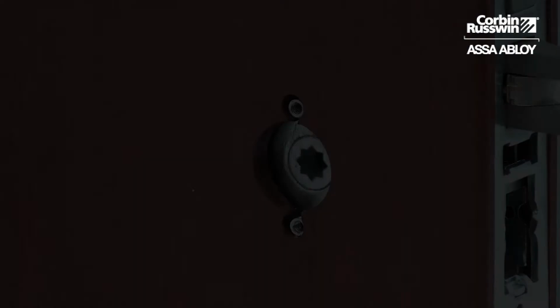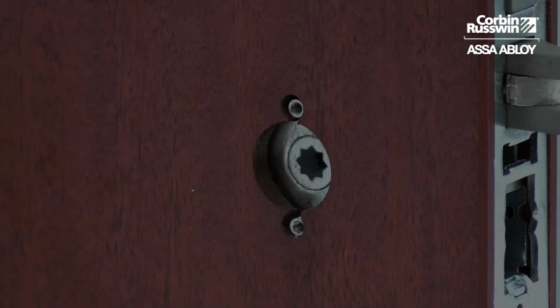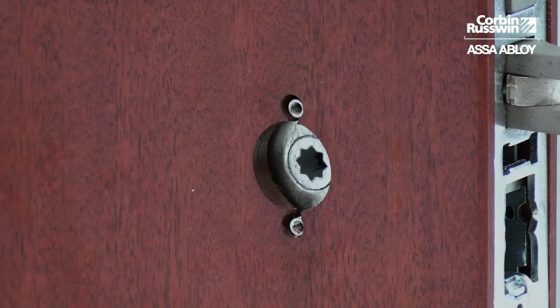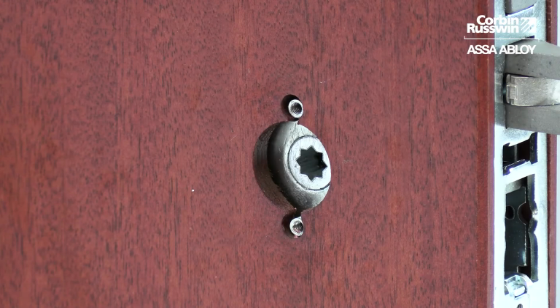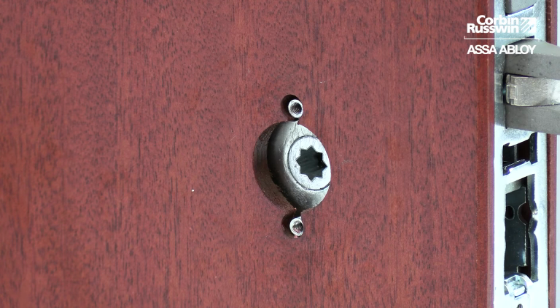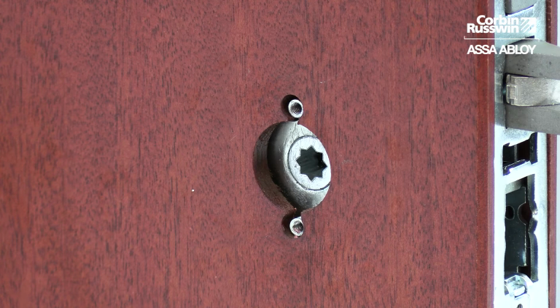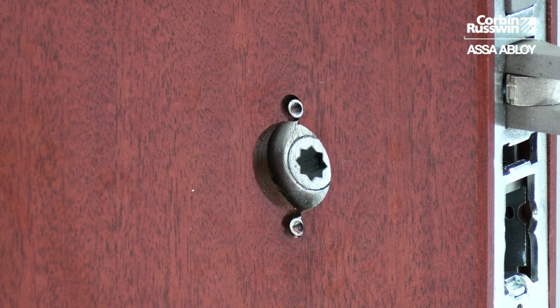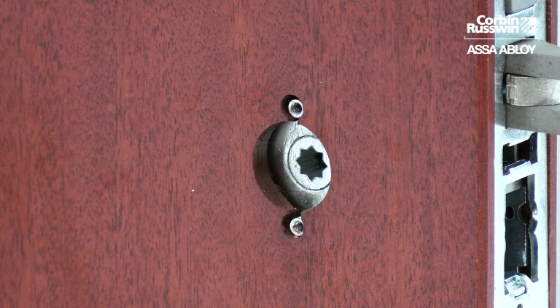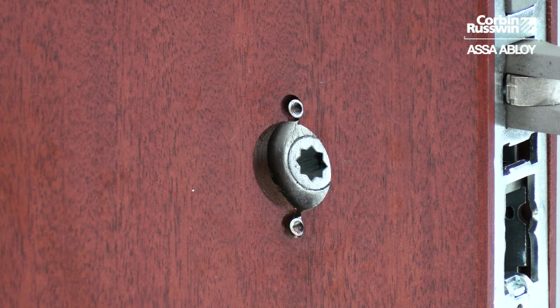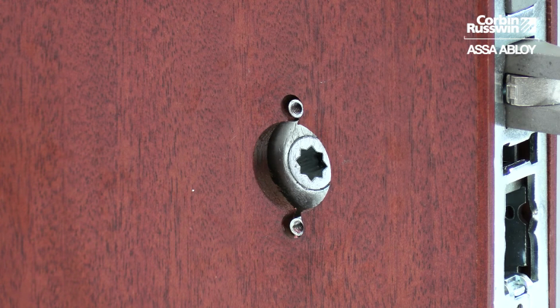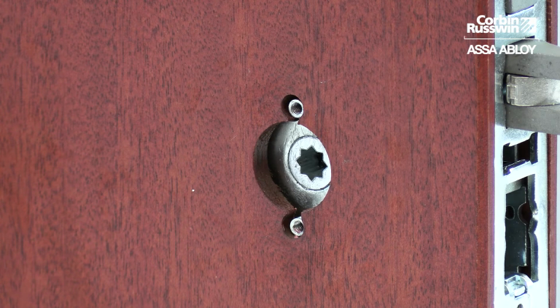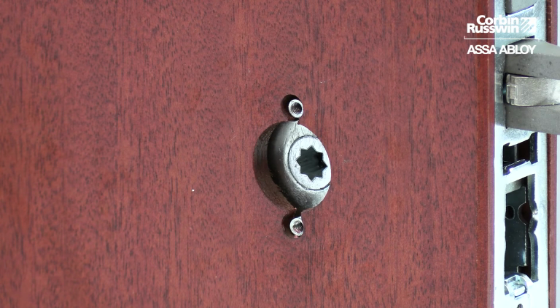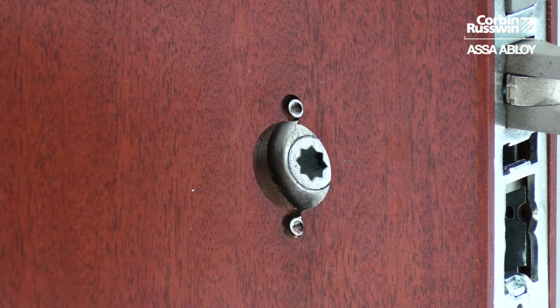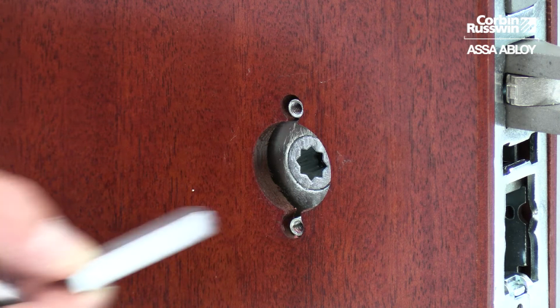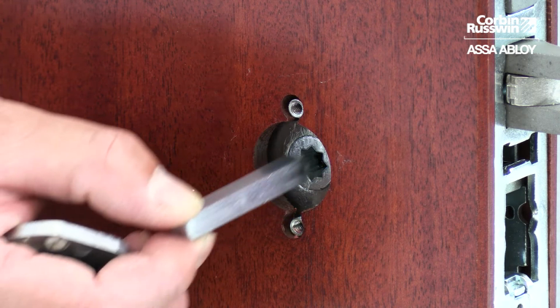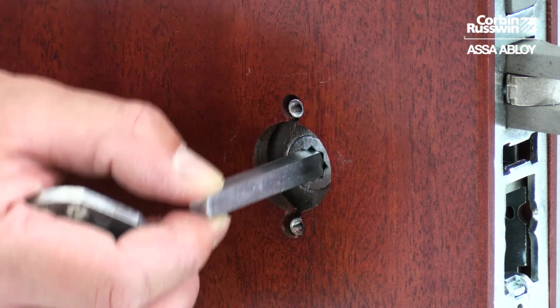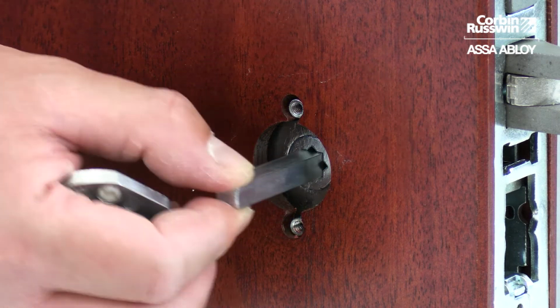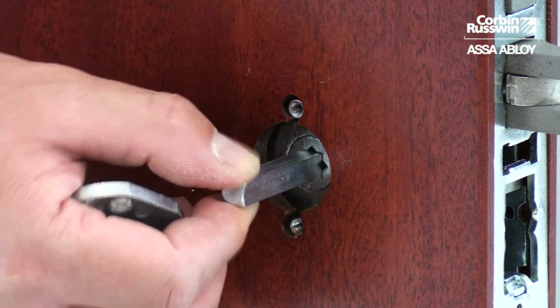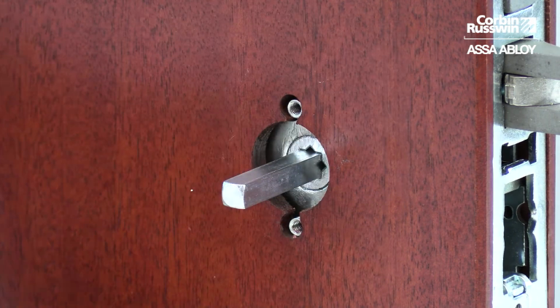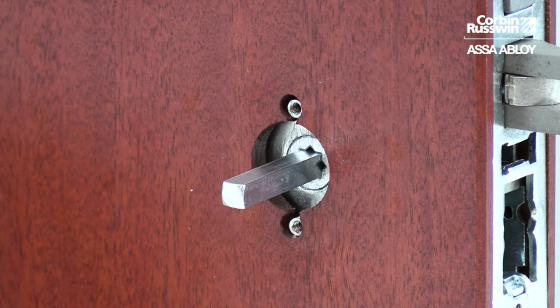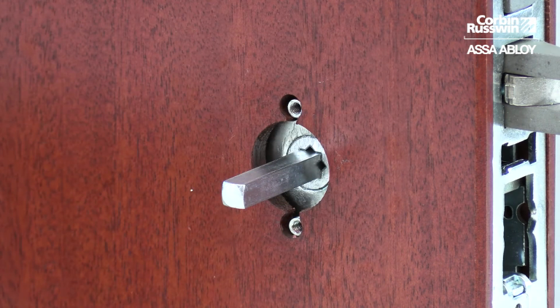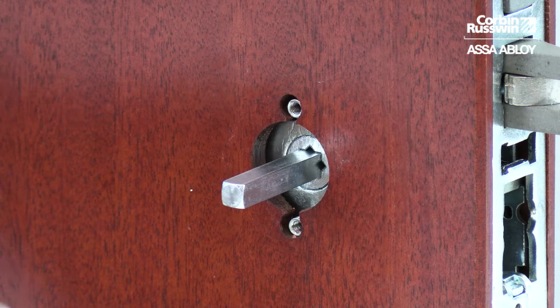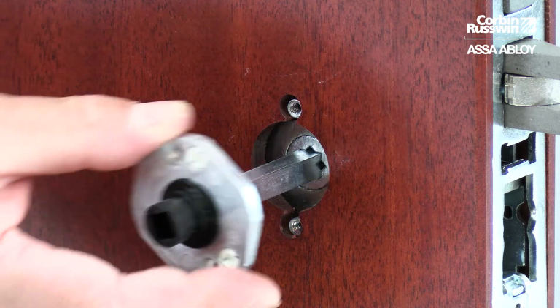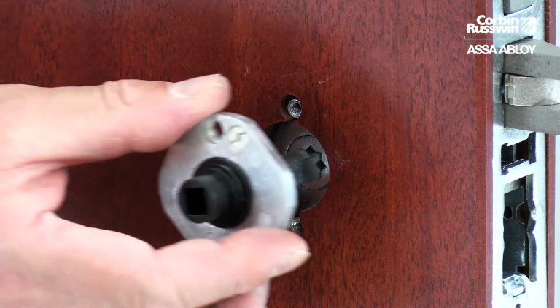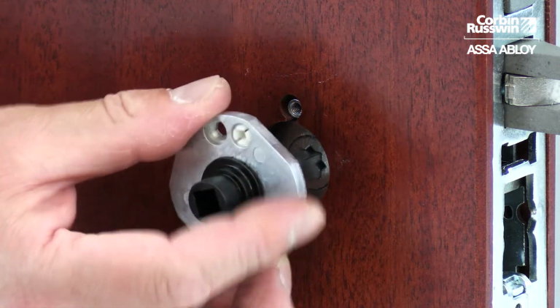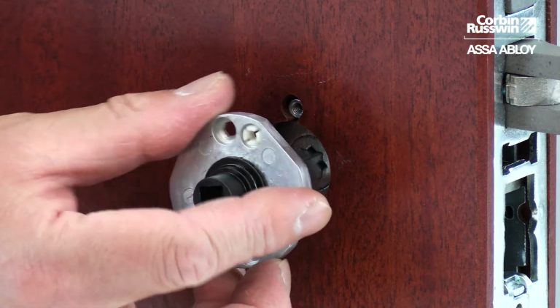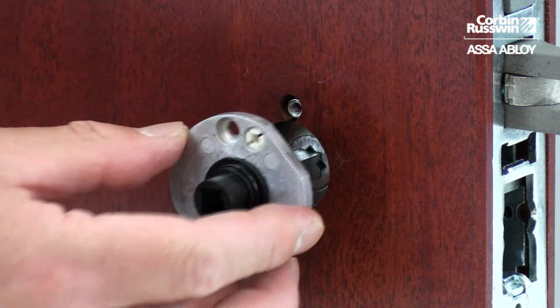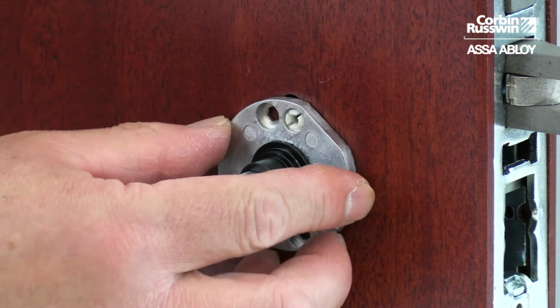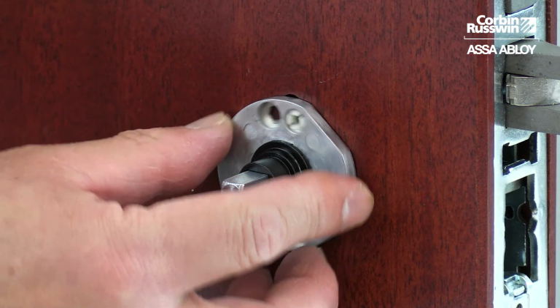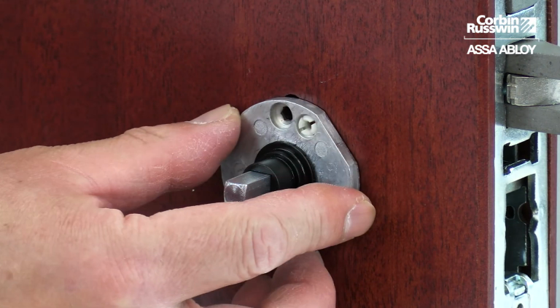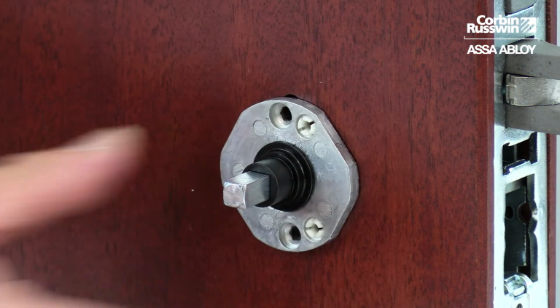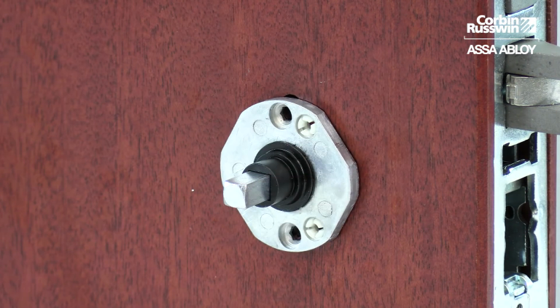Once the outside lever and rose assembly are installed, insert the inside spindle, the inside rose adapter, and secure to the door.